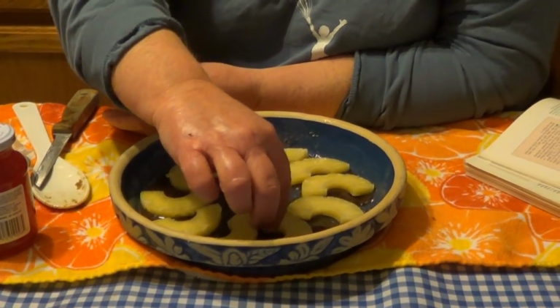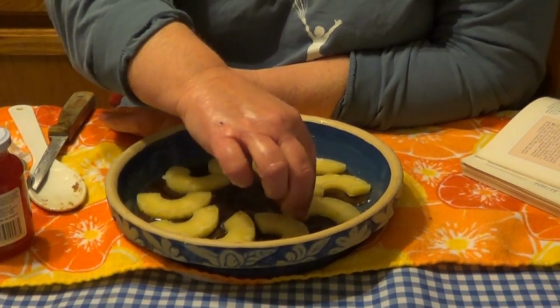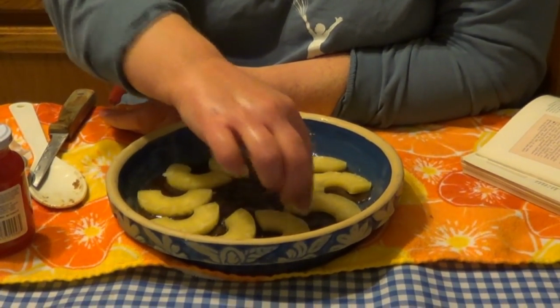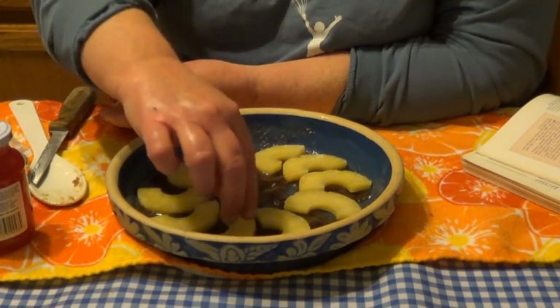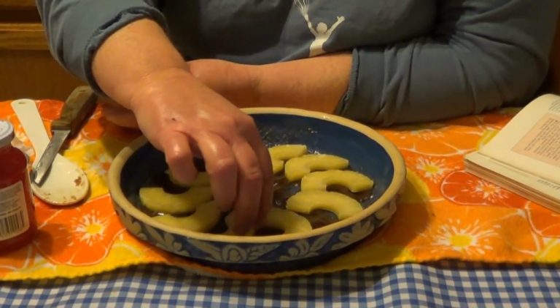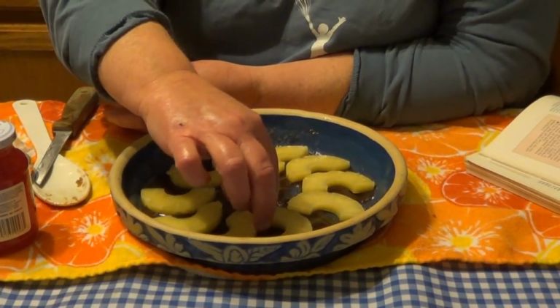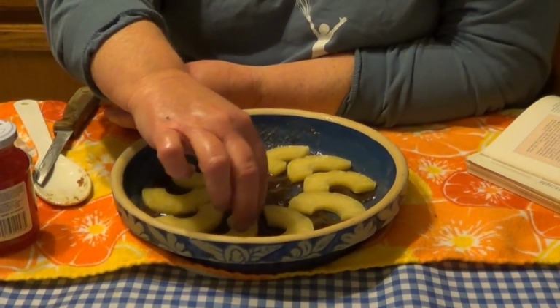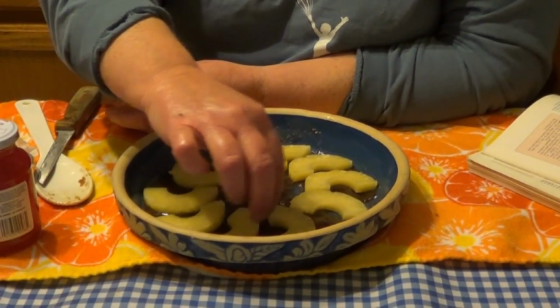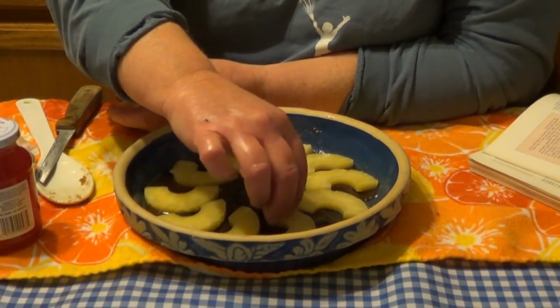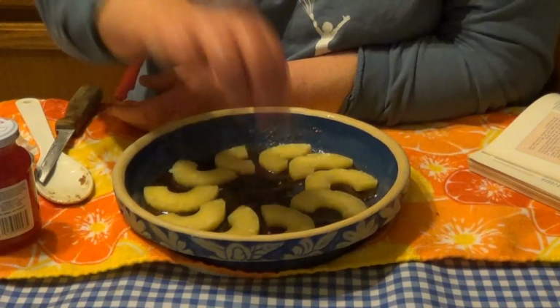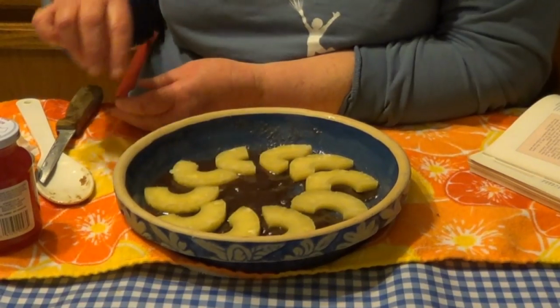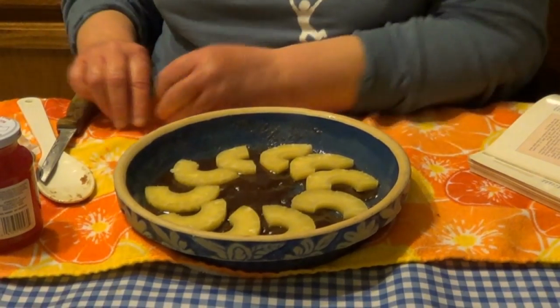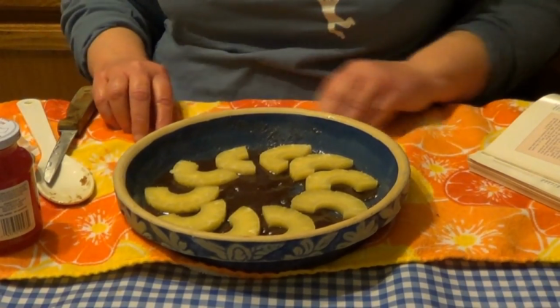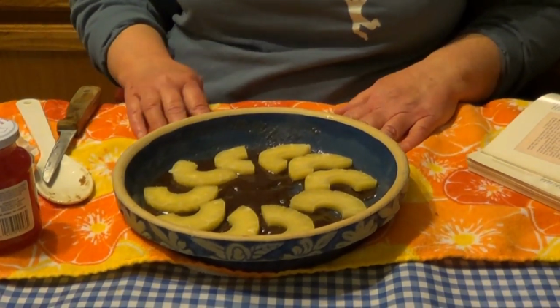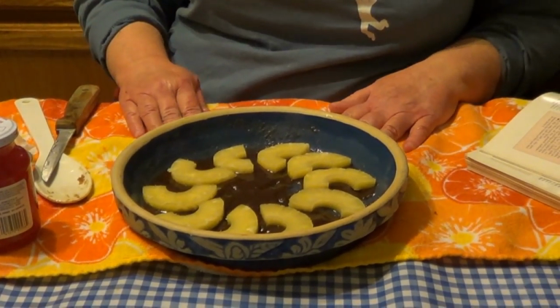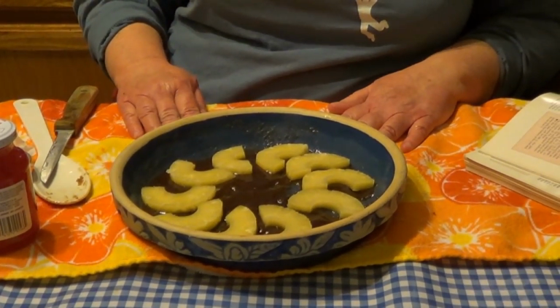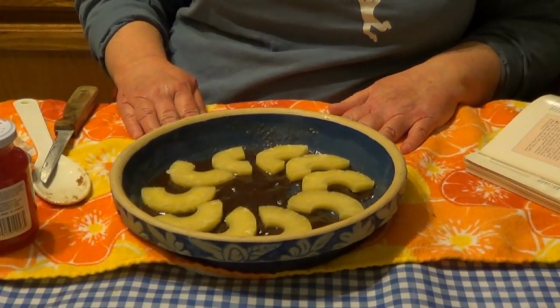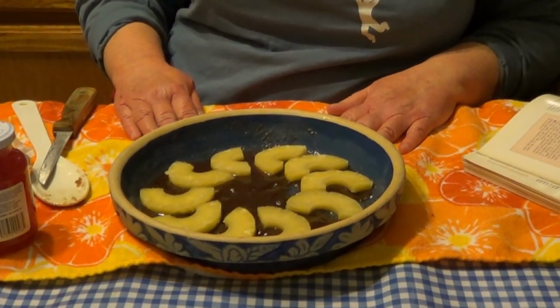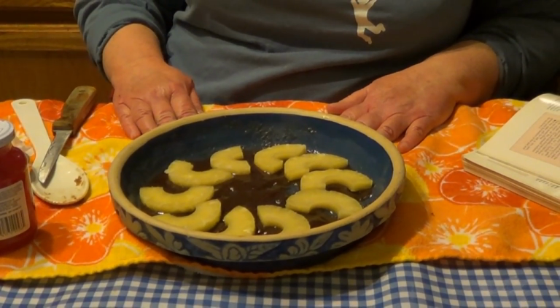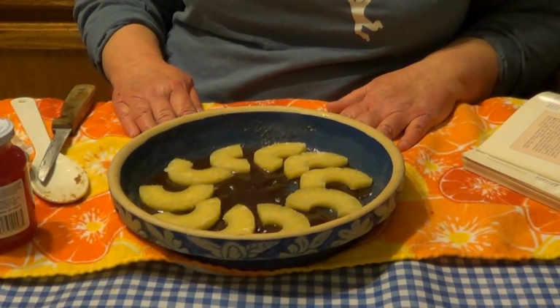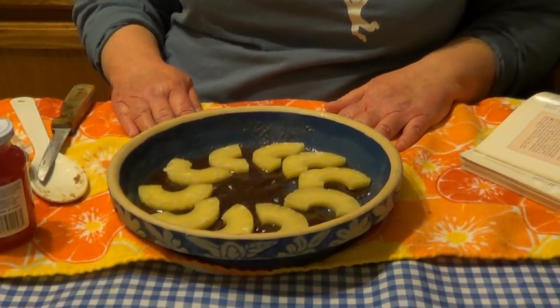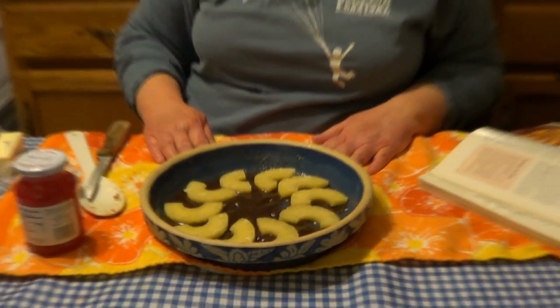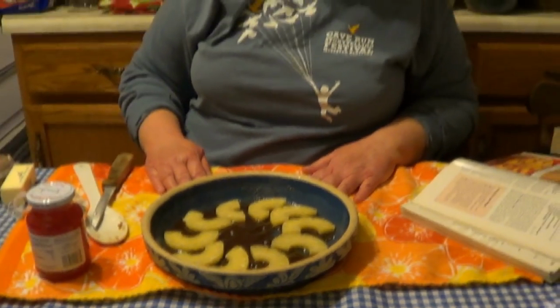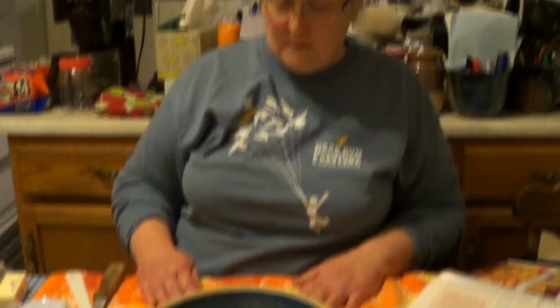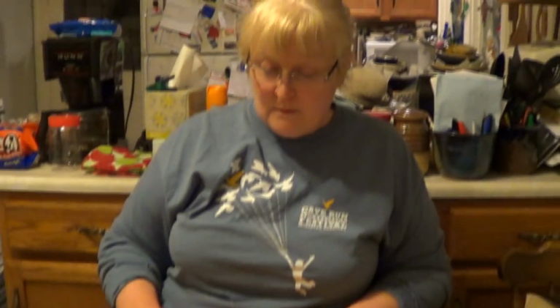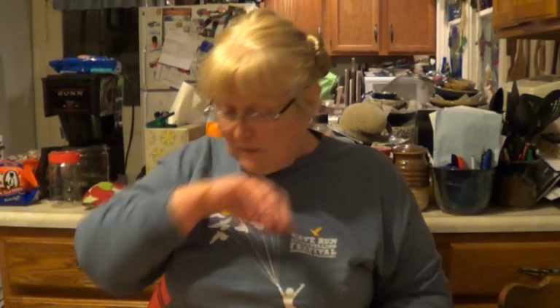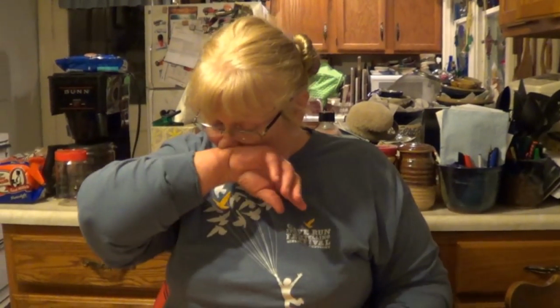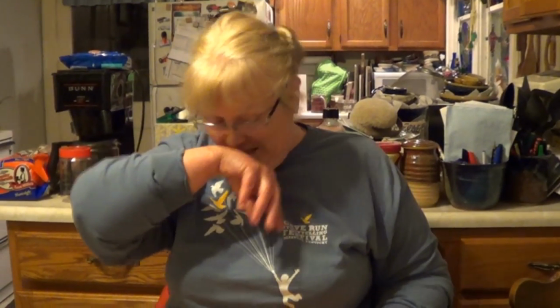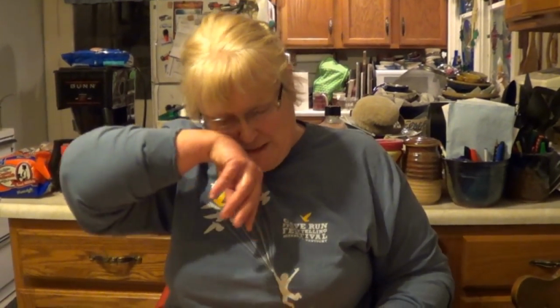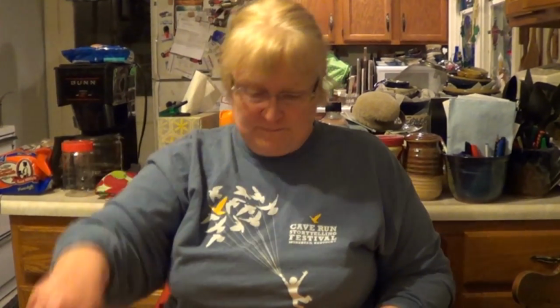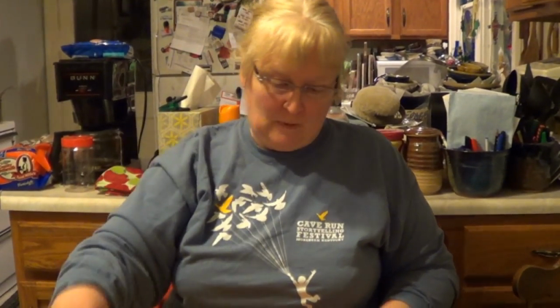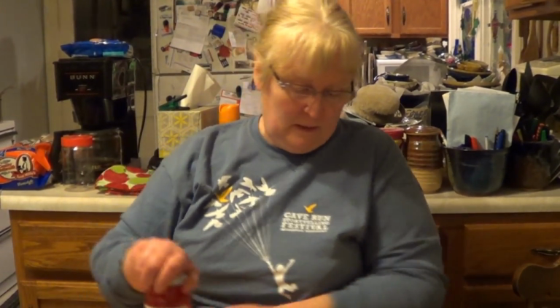Perfect — there you go, we came out even. Isn't that neat? The center doesn't show anything, so I guess we'll leave the center.